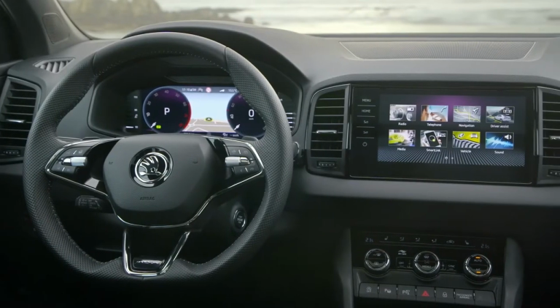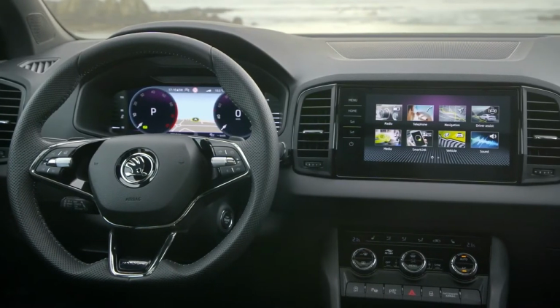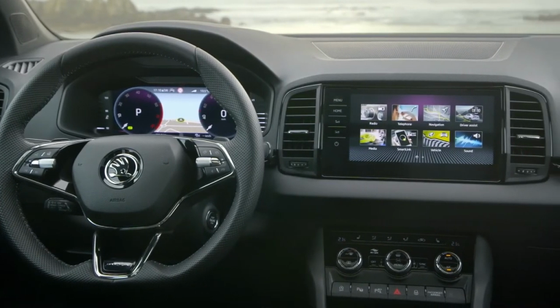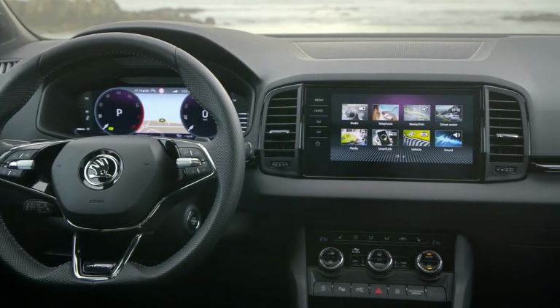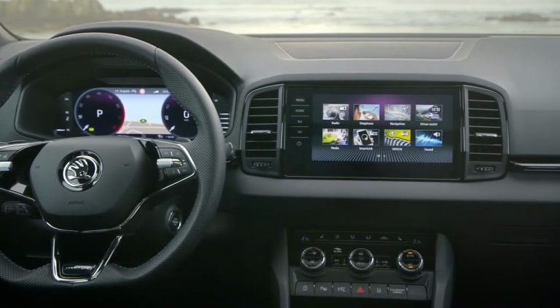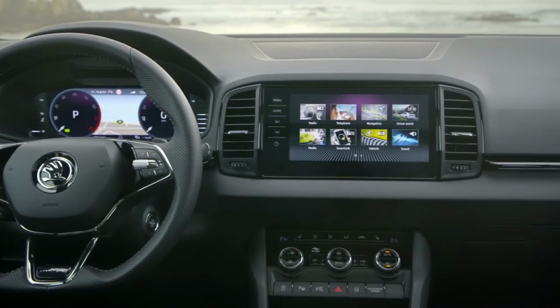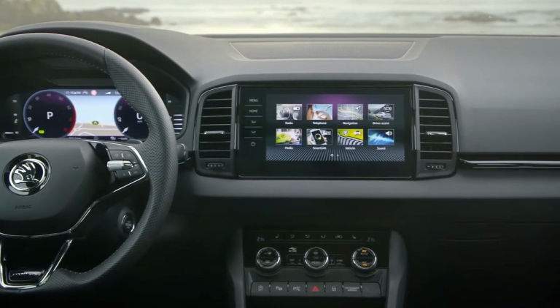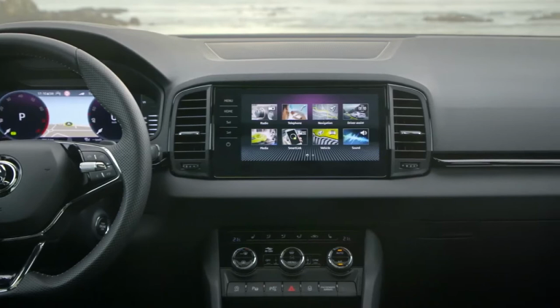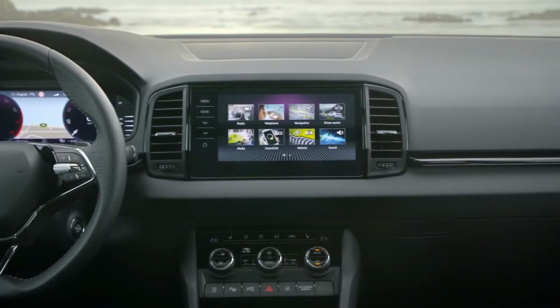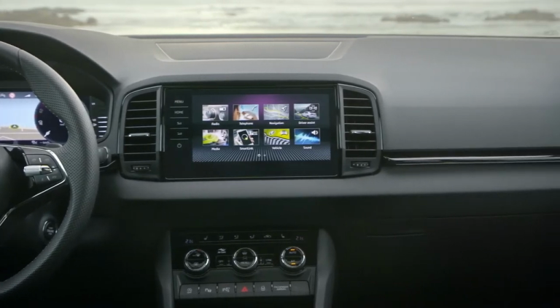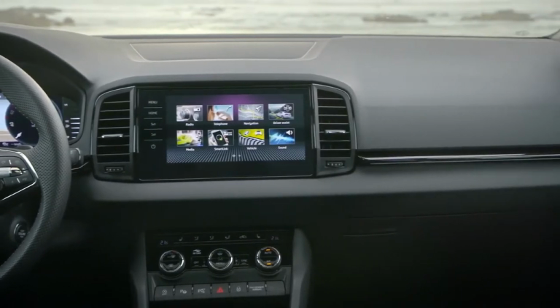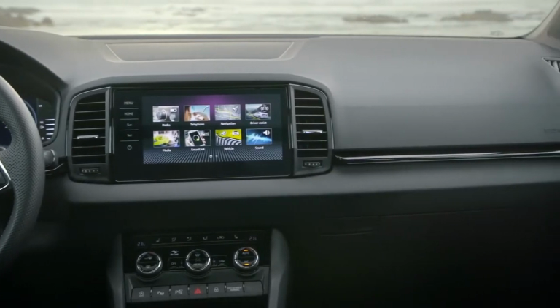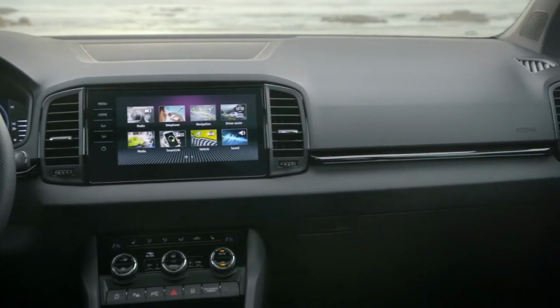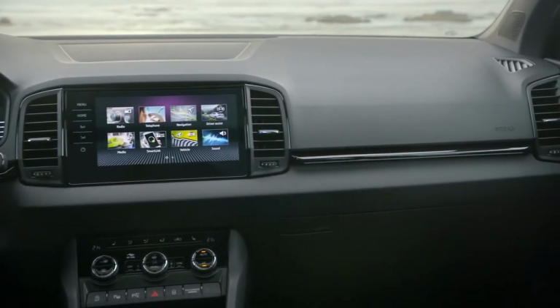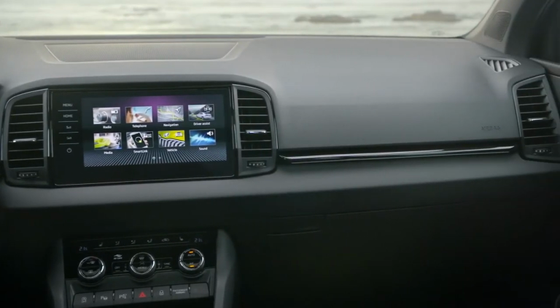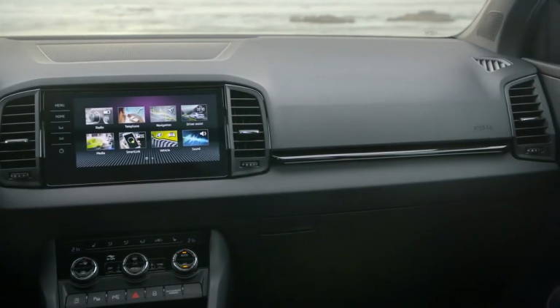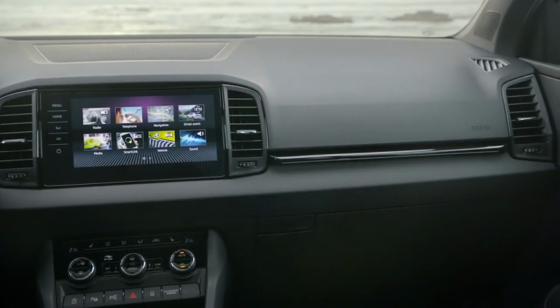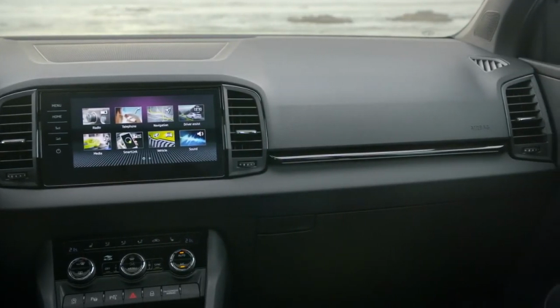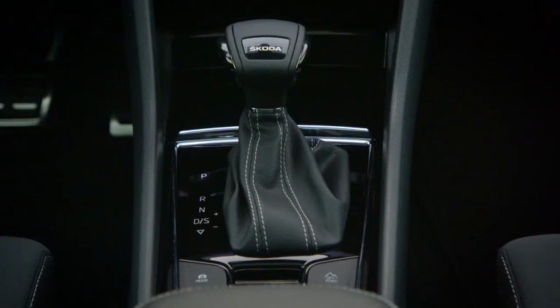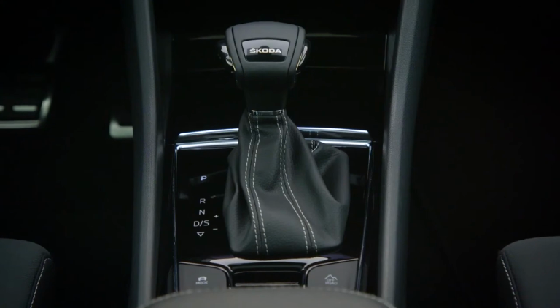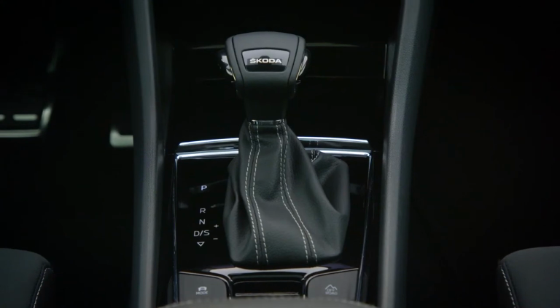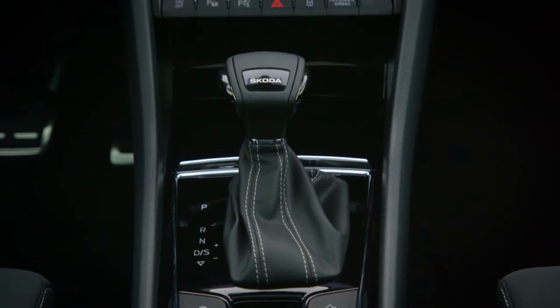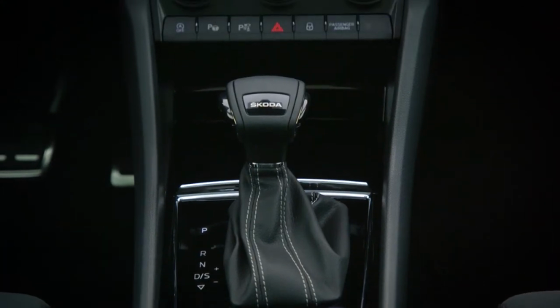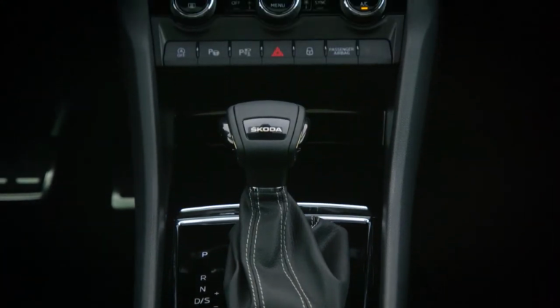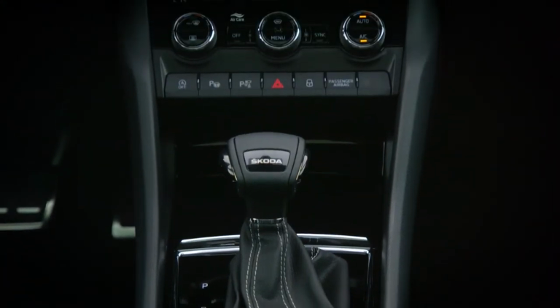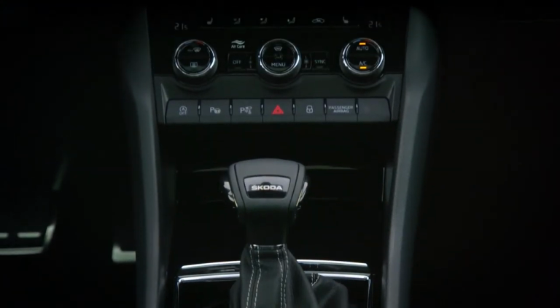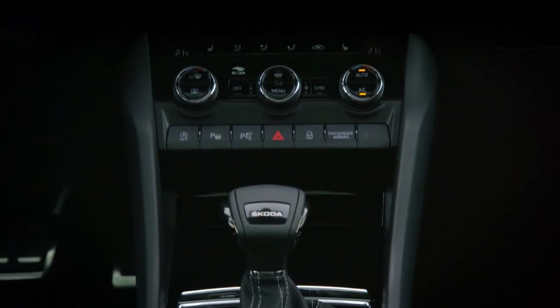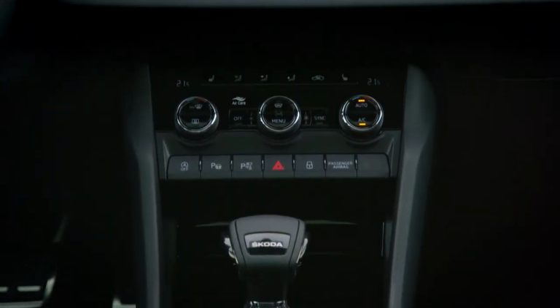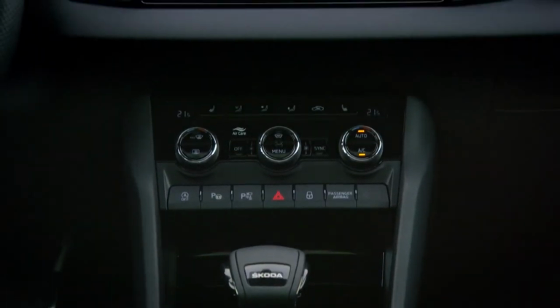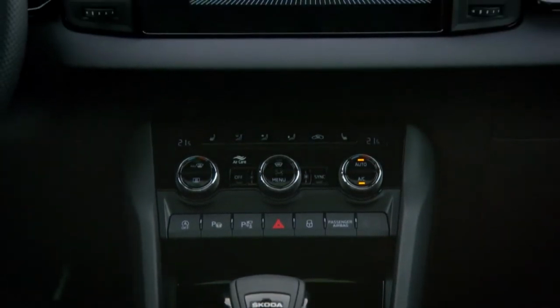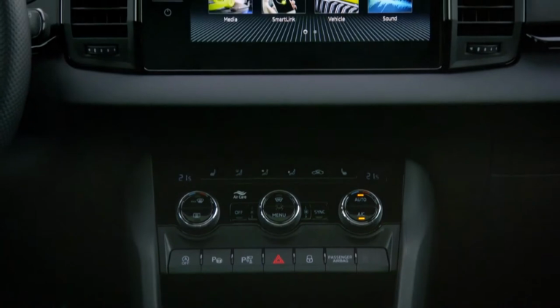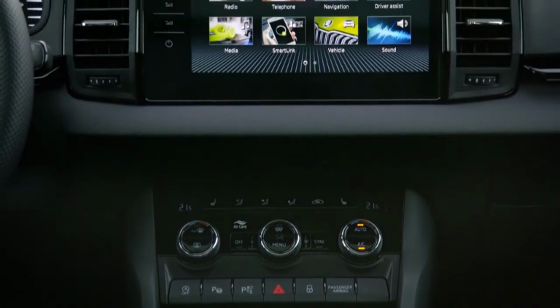Inside, buyers will be able to specify Skoda's new Eco-Pack, which features upholstery made from recycled materials. The LED ambient lighting system is also new, and comes complete with light strips on the door cards and dashboard.